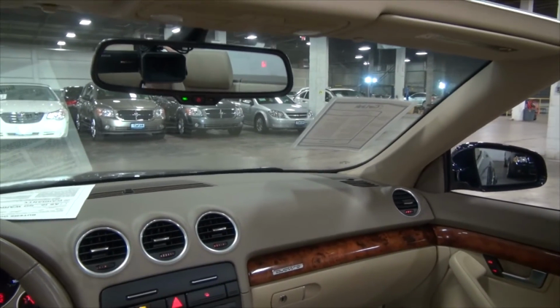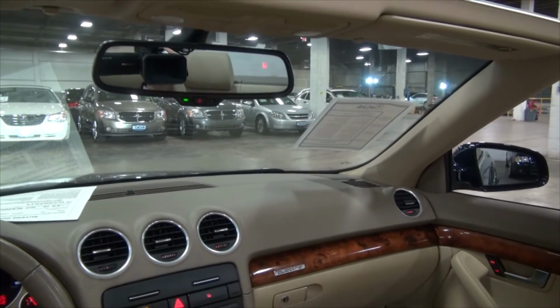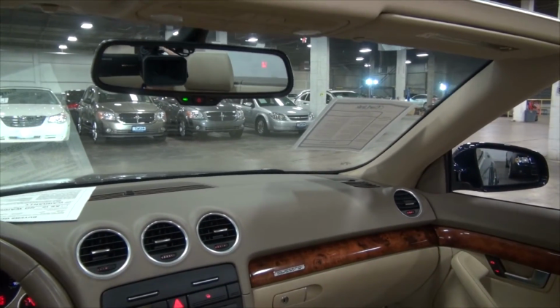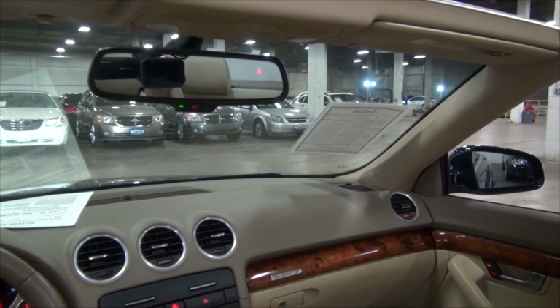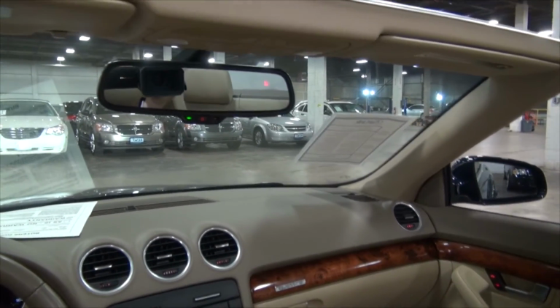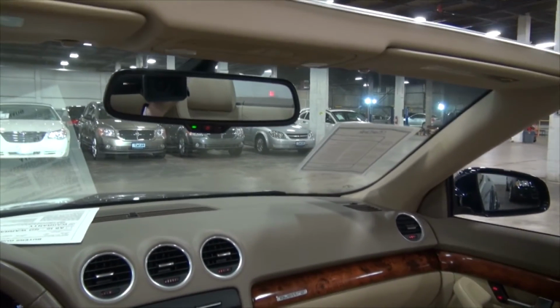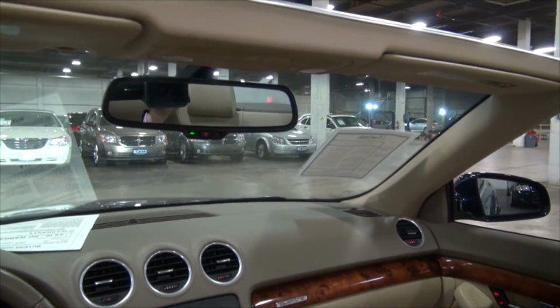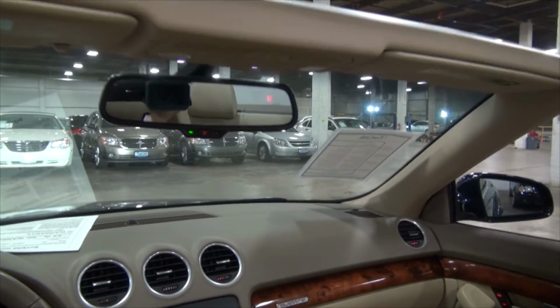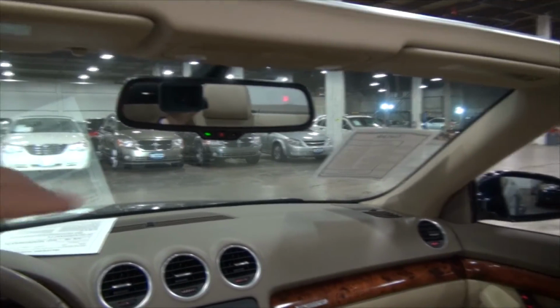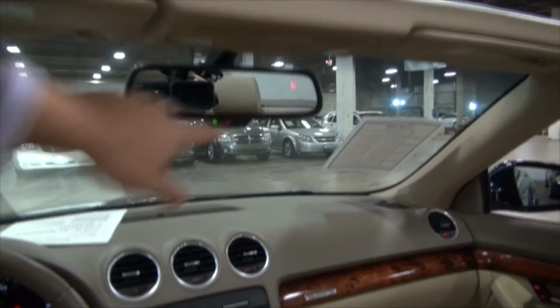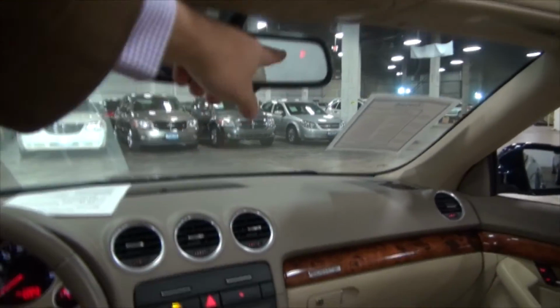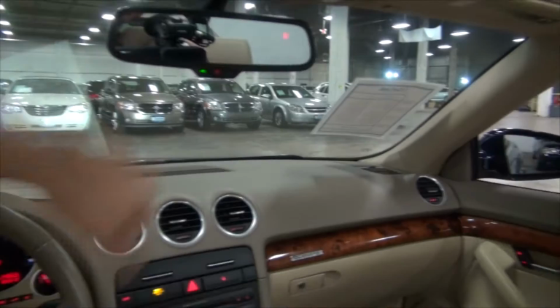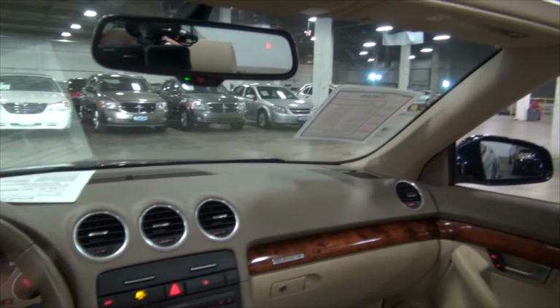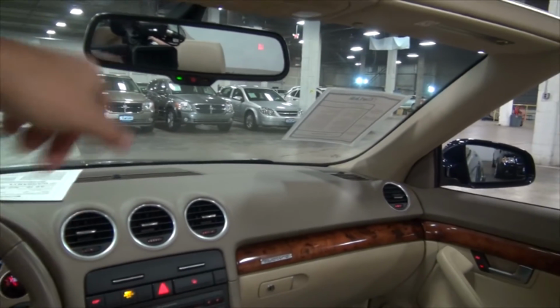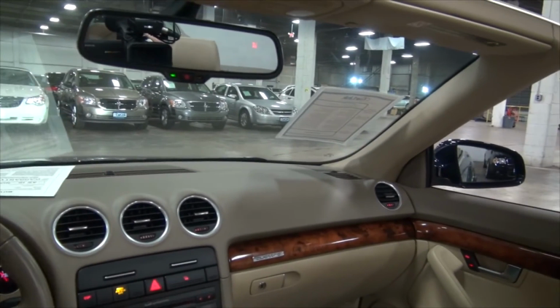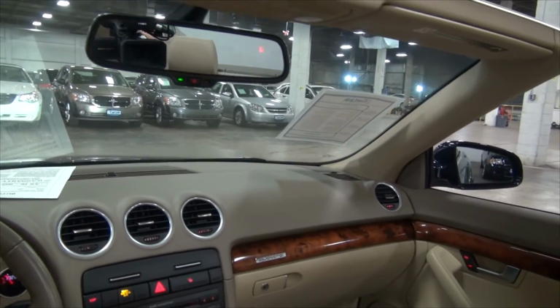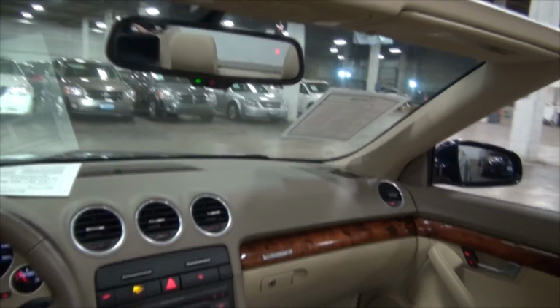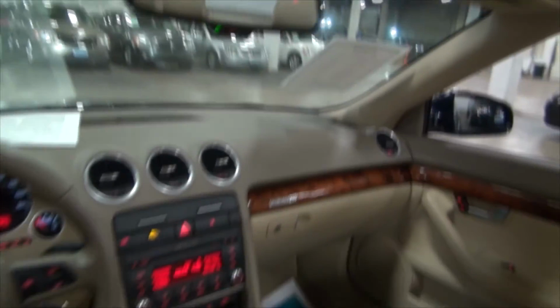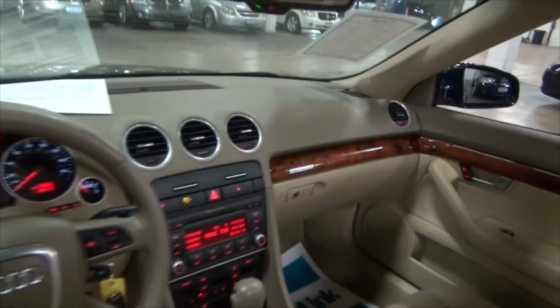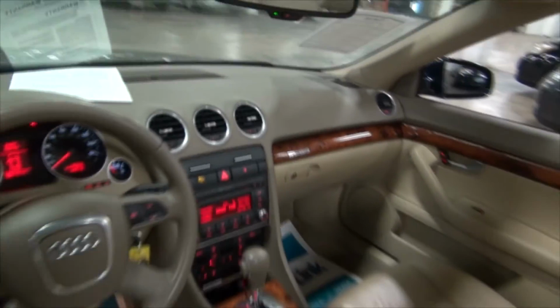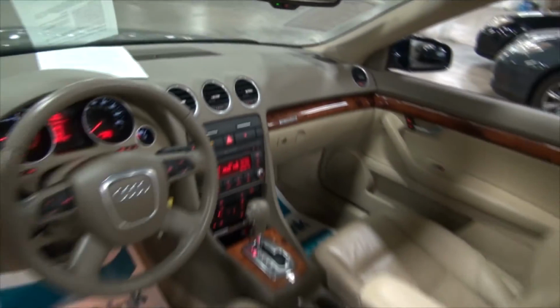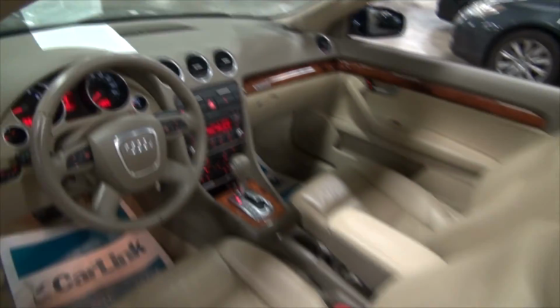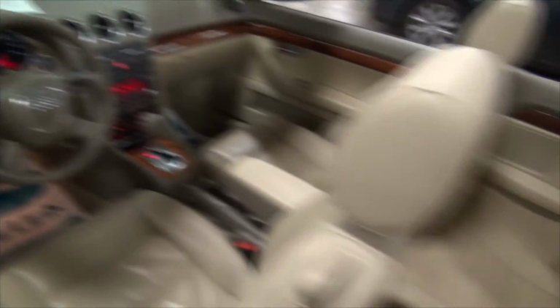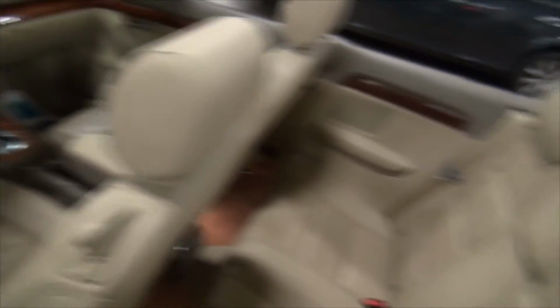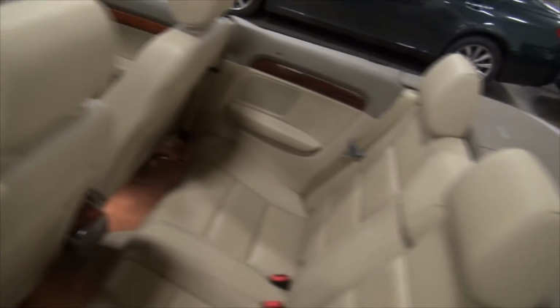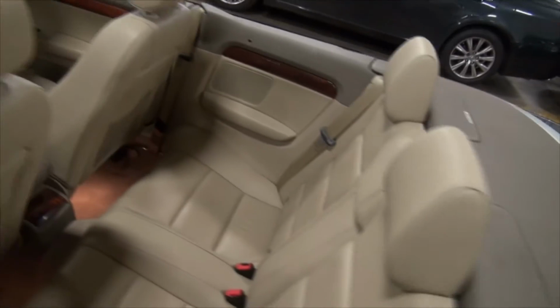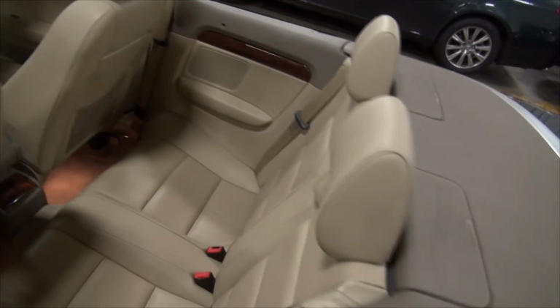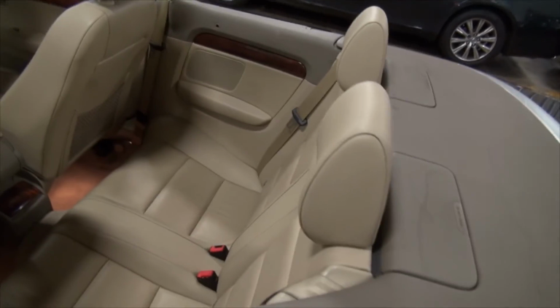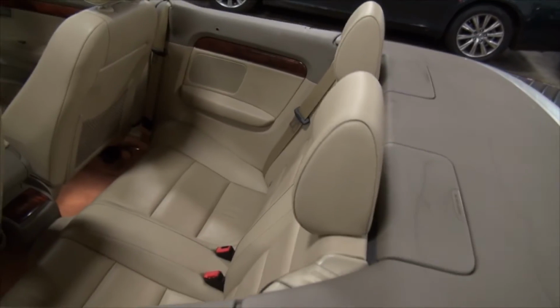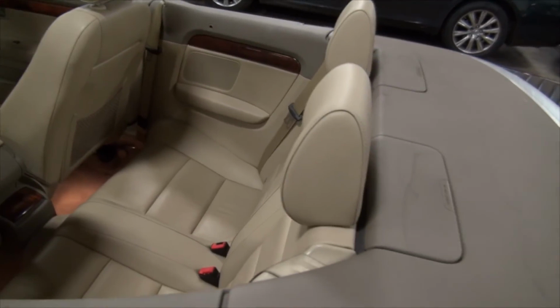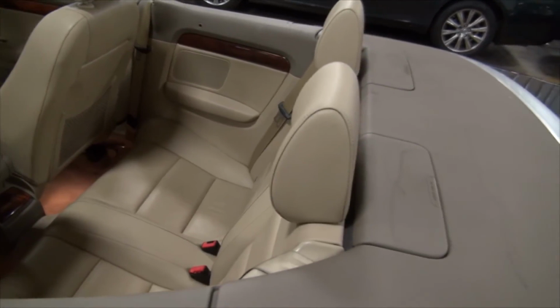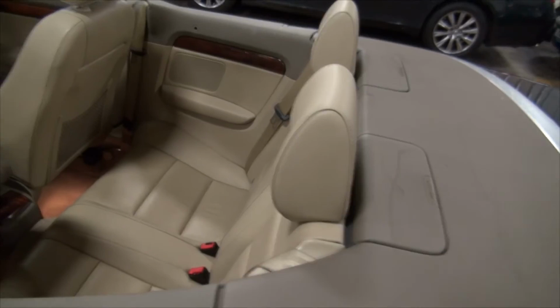It also has your head-up display here, a little compass in there, and a dimming mirror. Really nice.